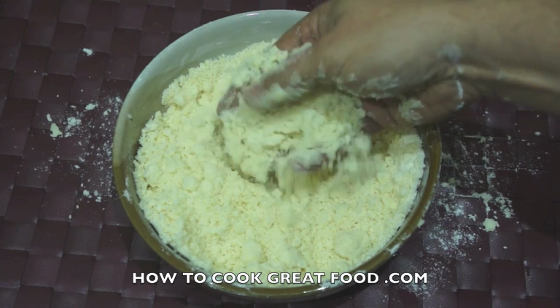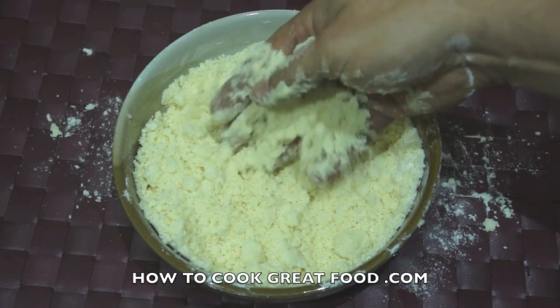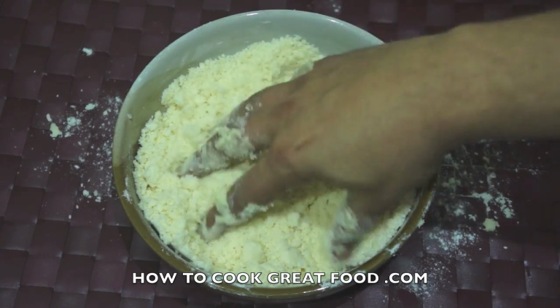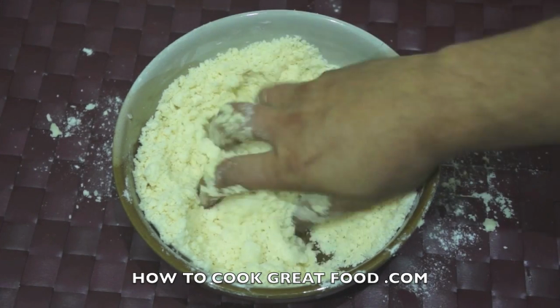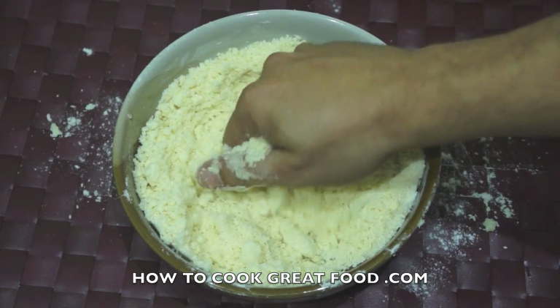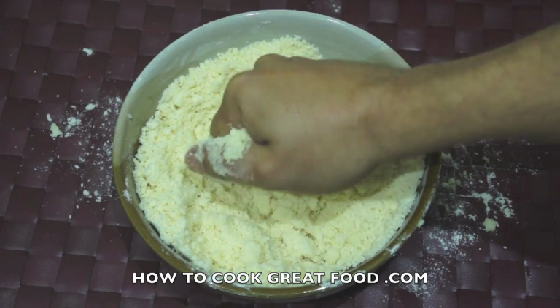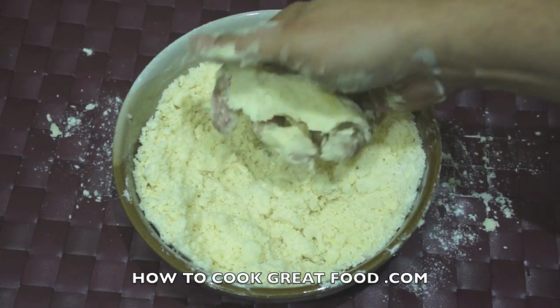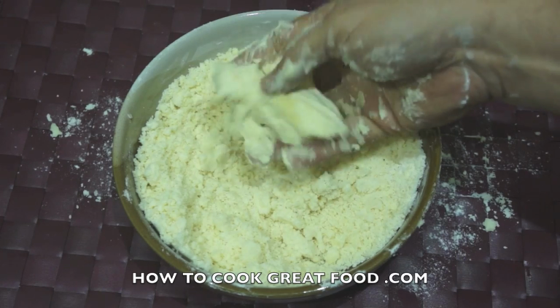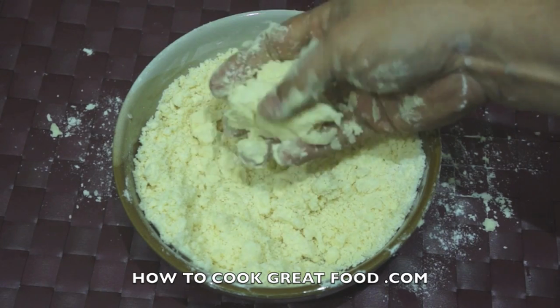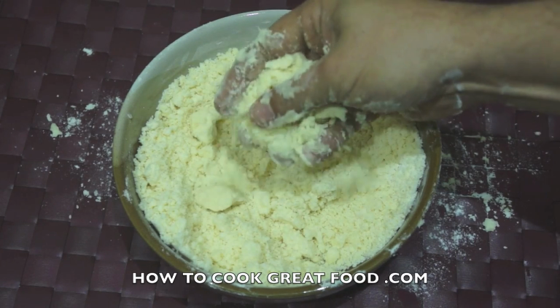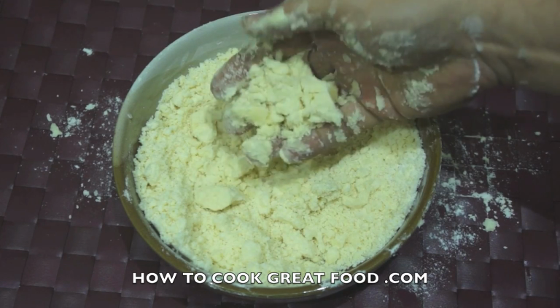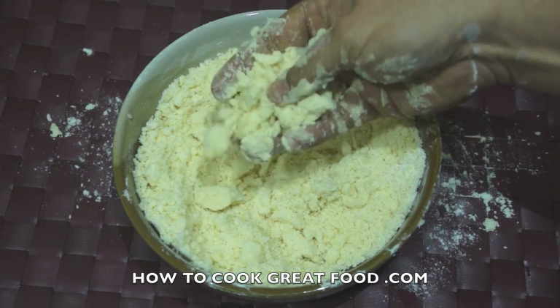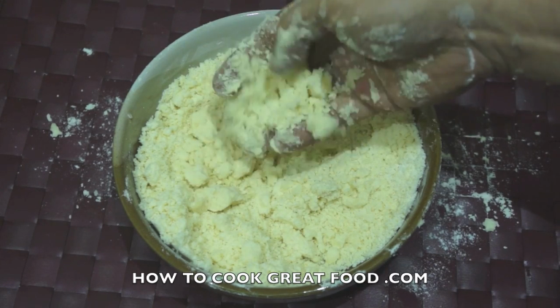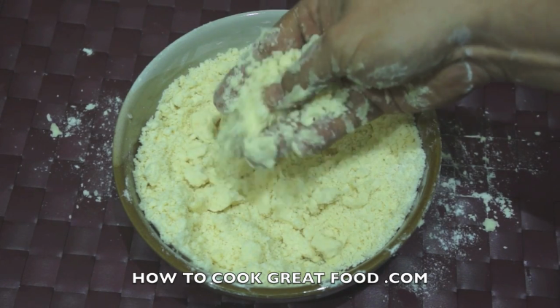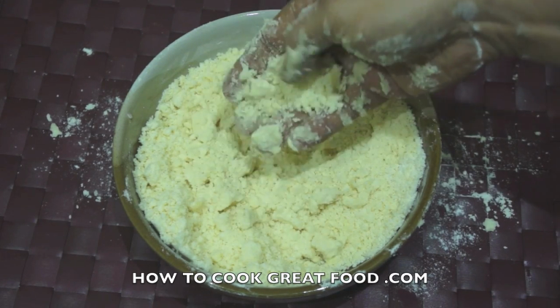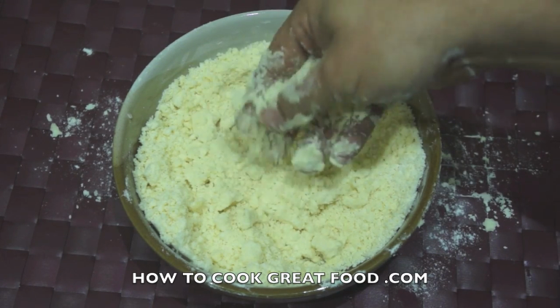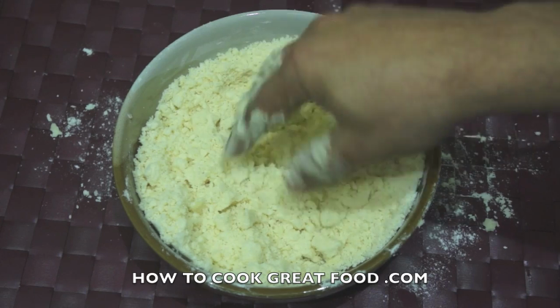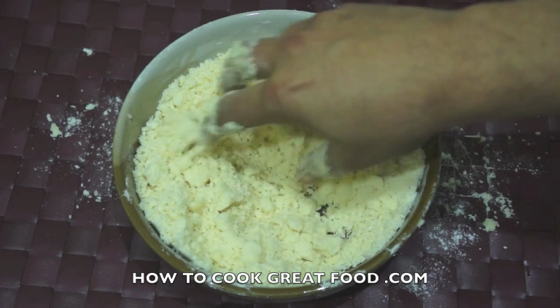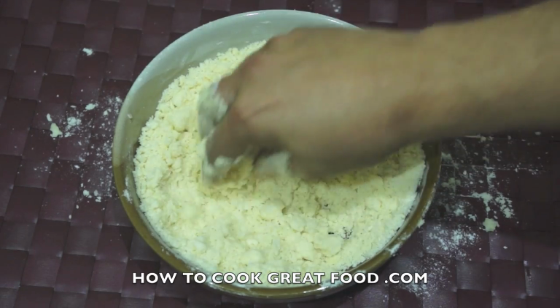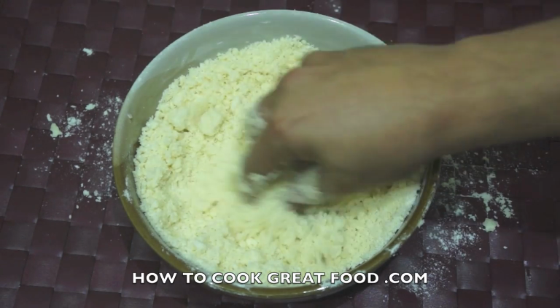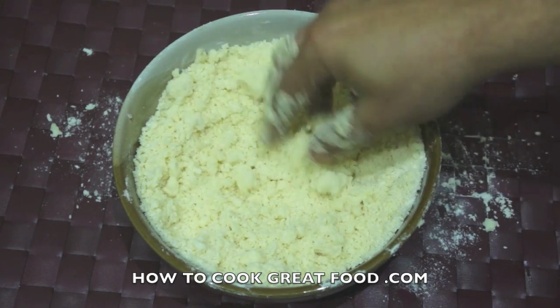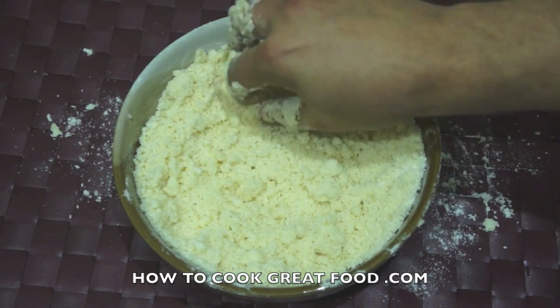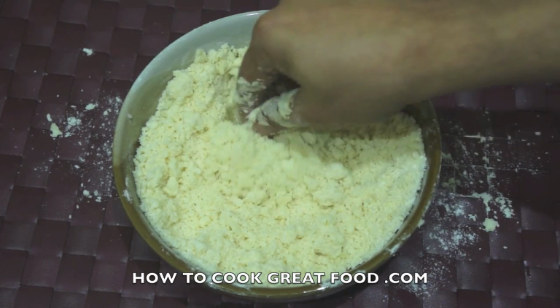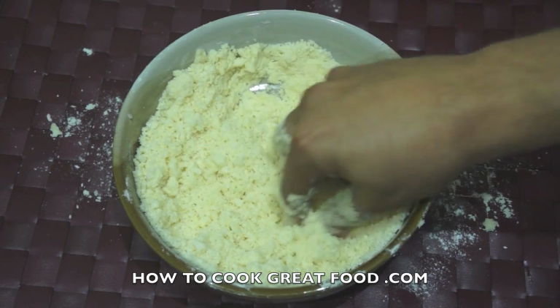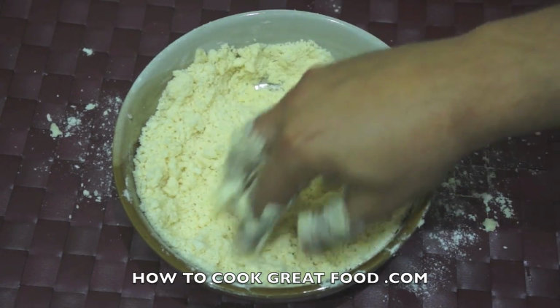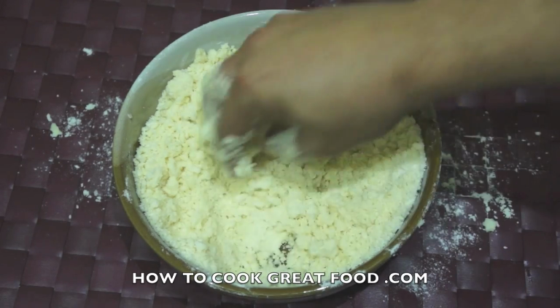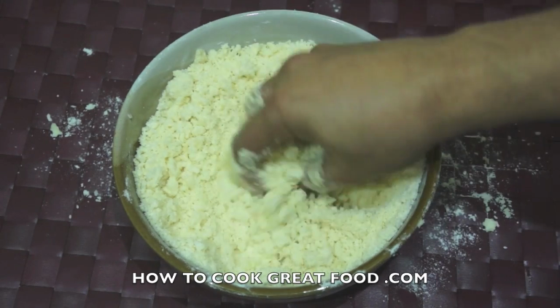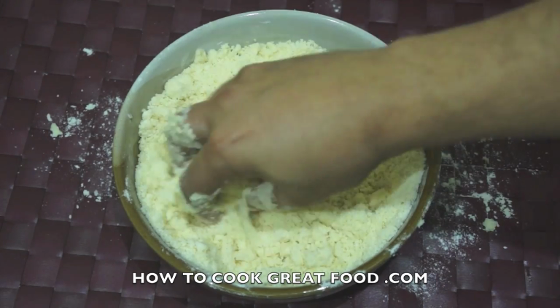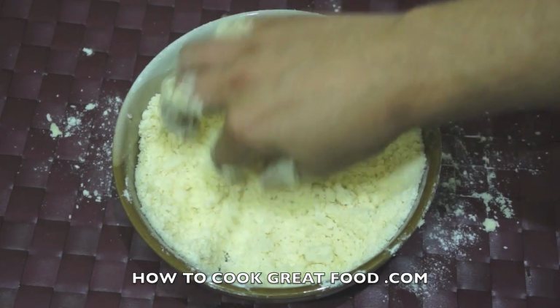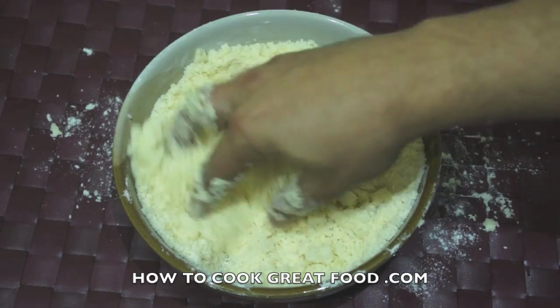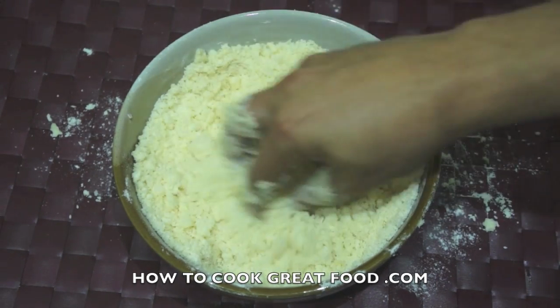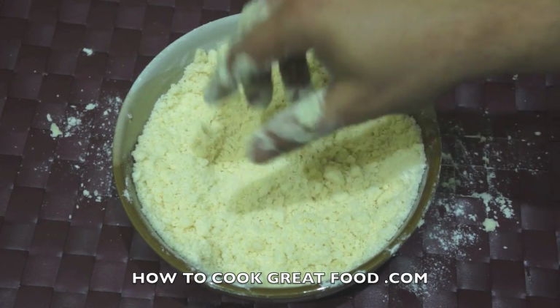If I squeeze that together it stays — a little bit crumbly, slightly moist but crumbly. If you wanted you could use margarine, but I just prefer butter.